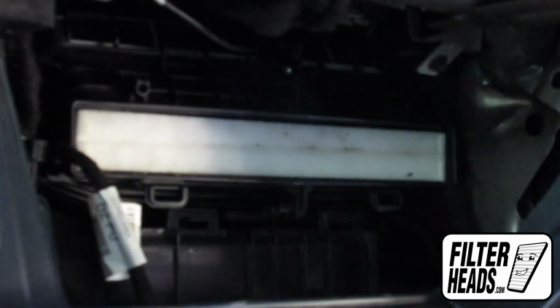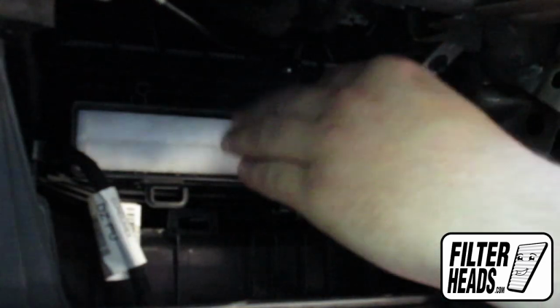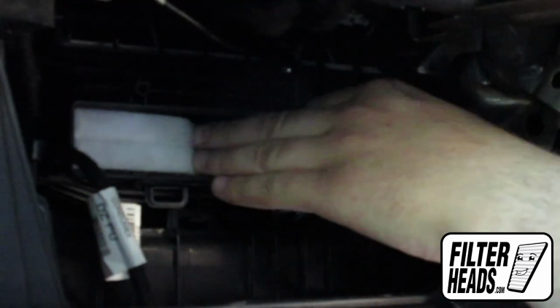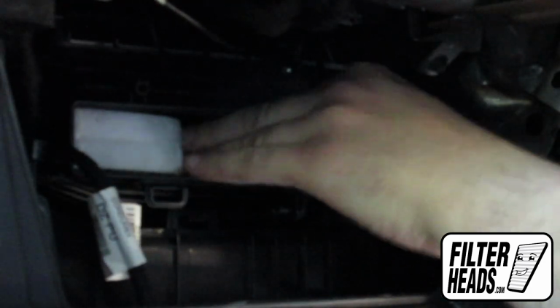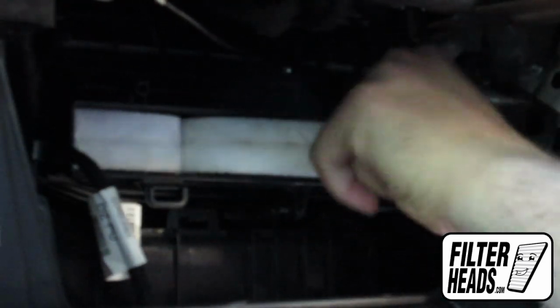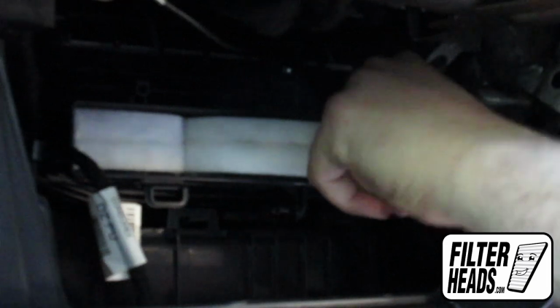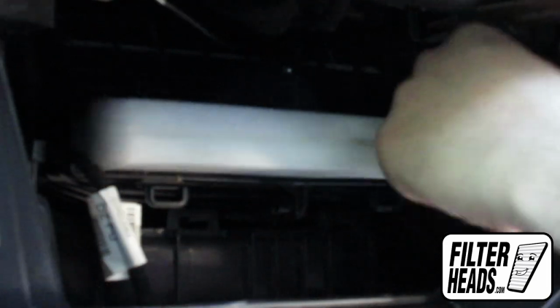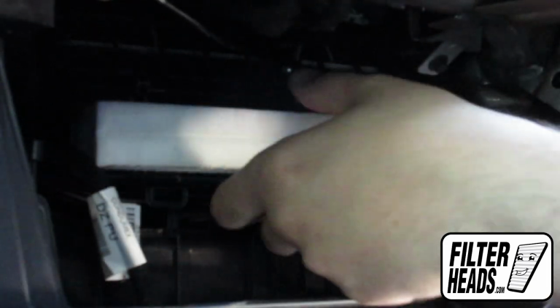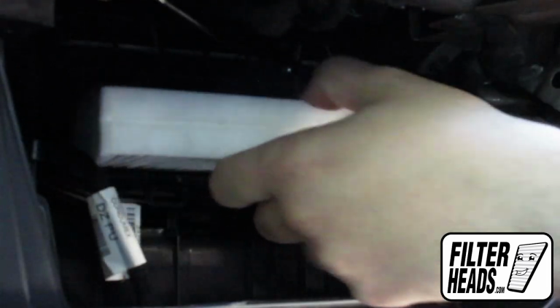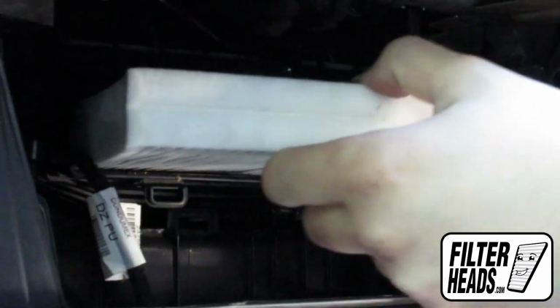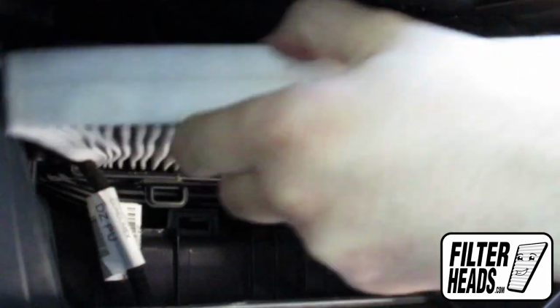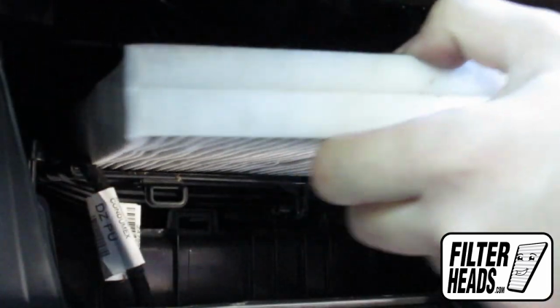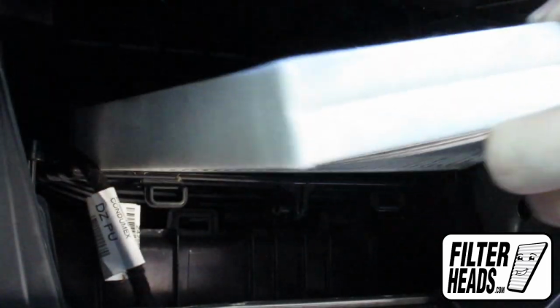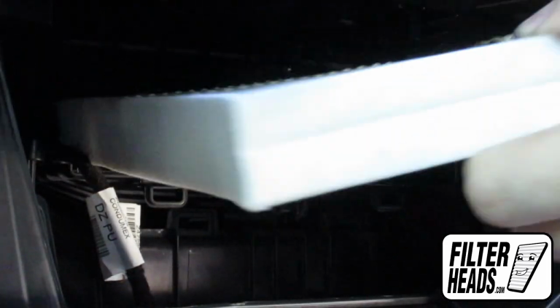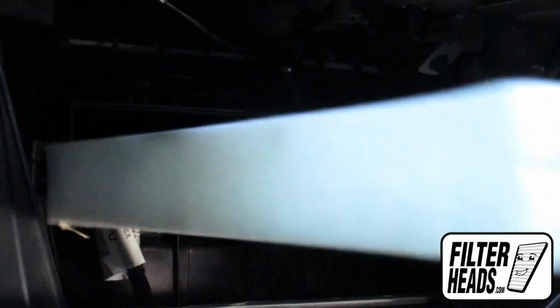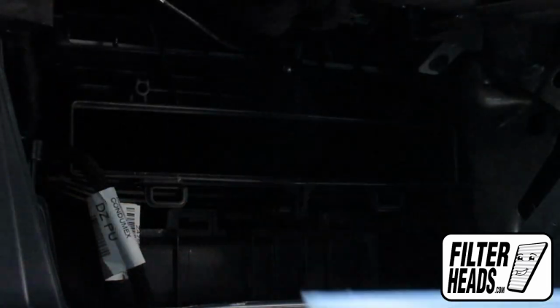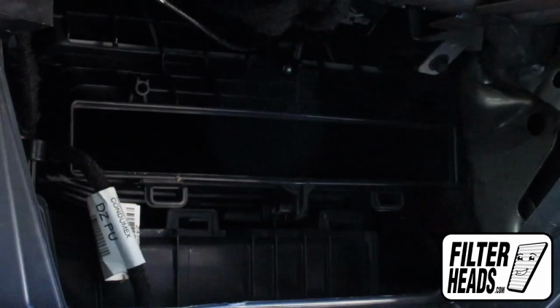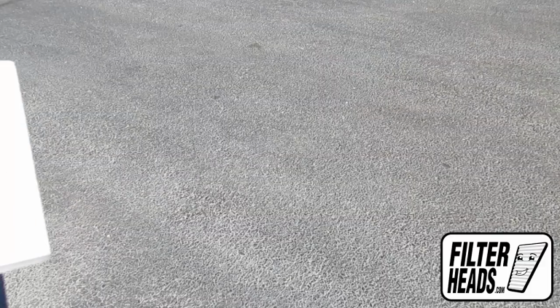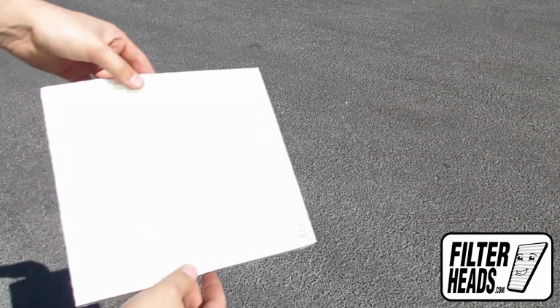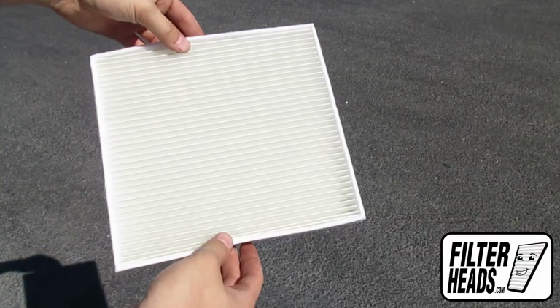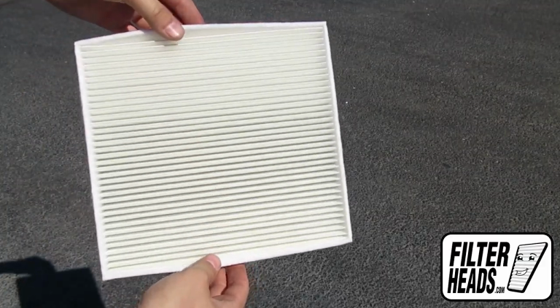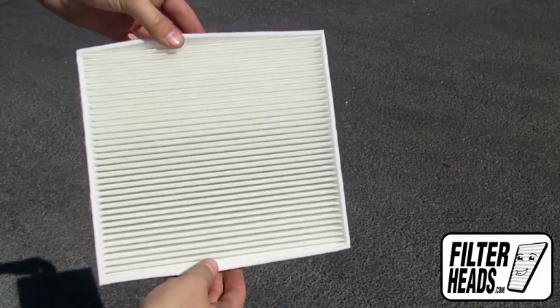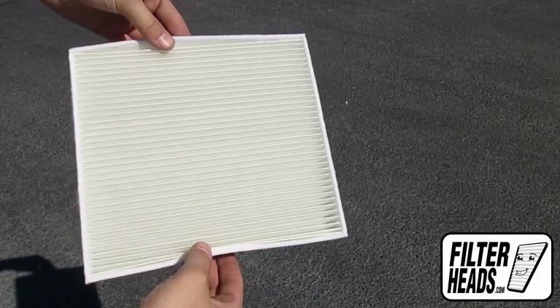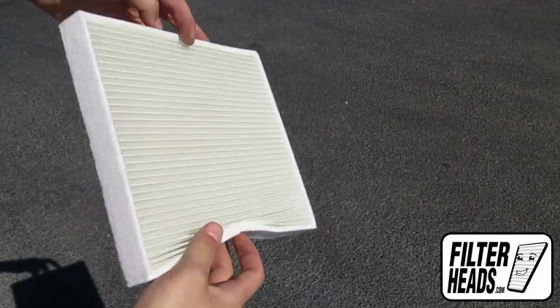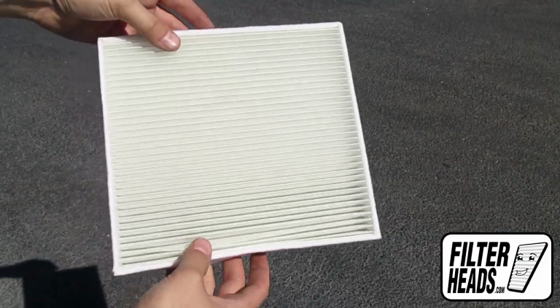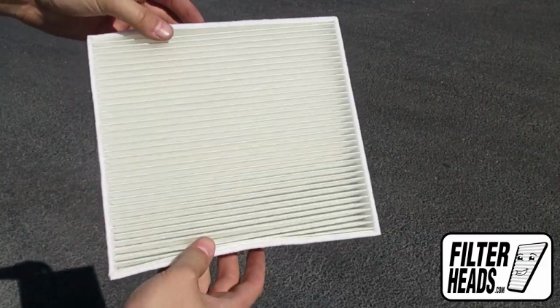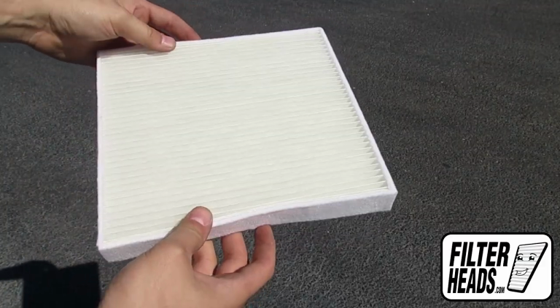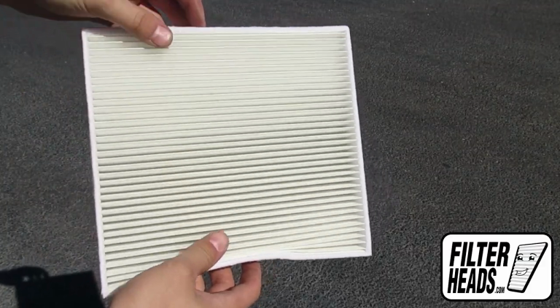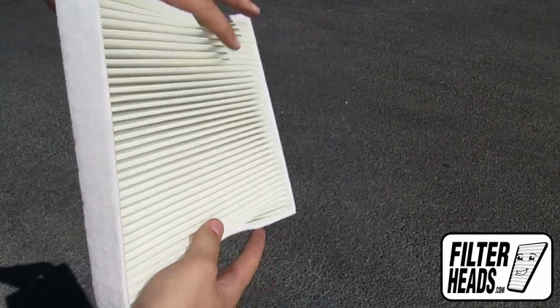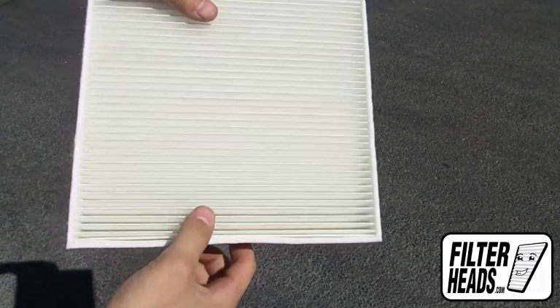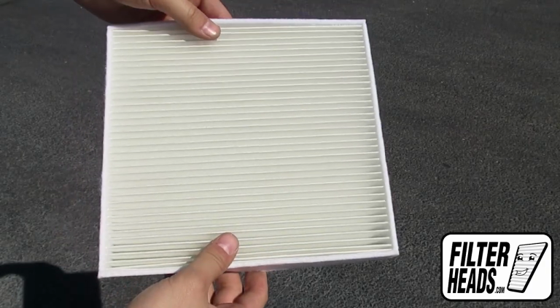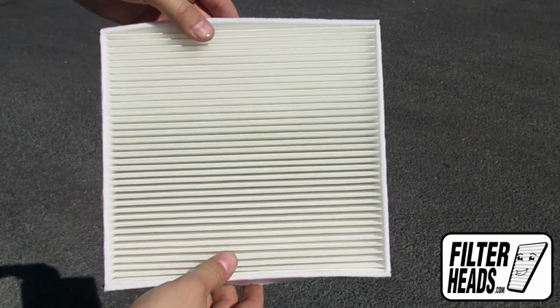Remove the old filter from the housing and clean out any debris inside. Install your new AQ1225 filter into the housing with its airflow indicating arrow pointing down.